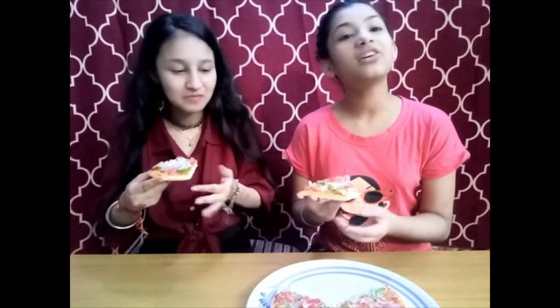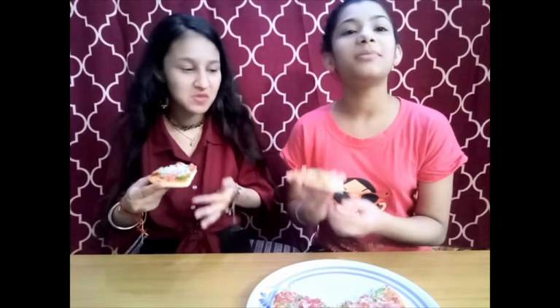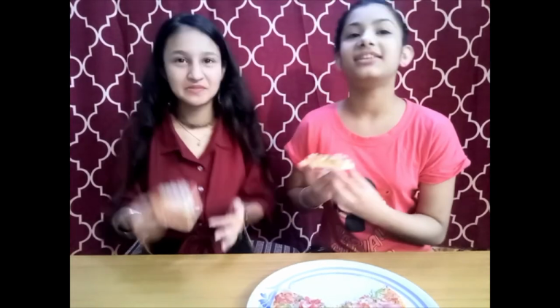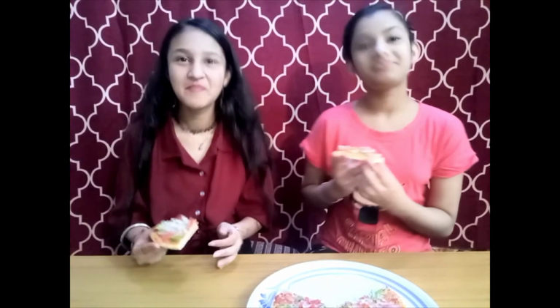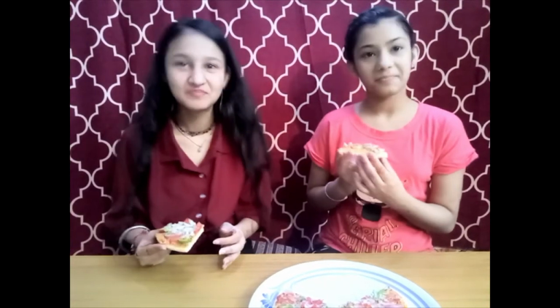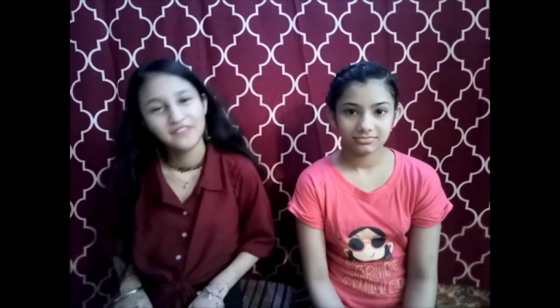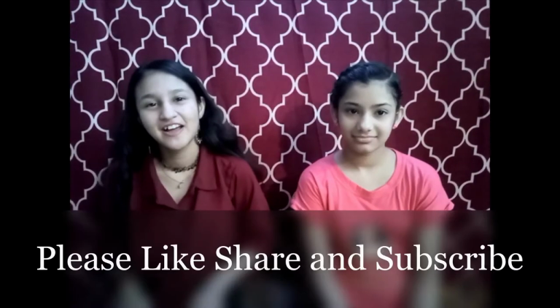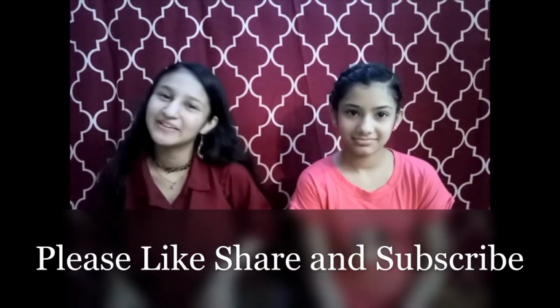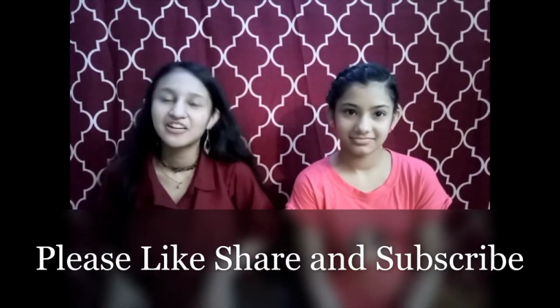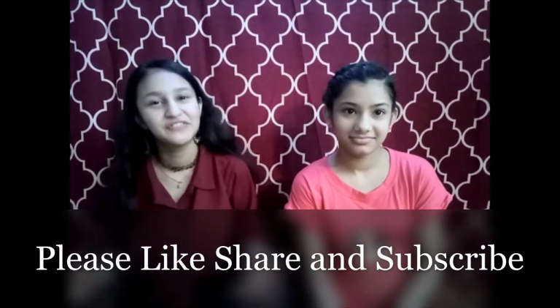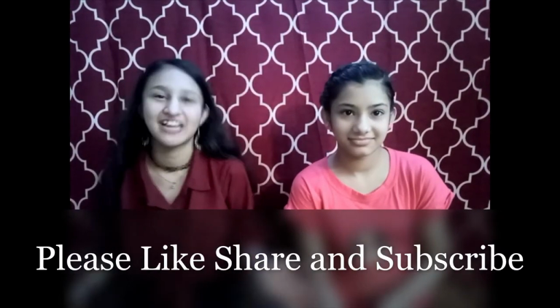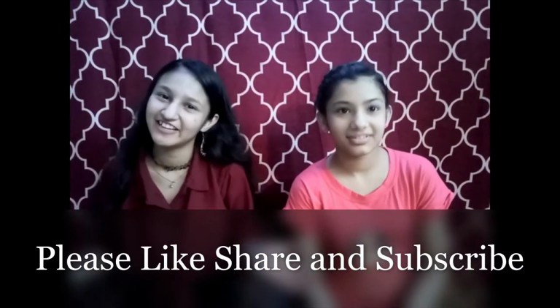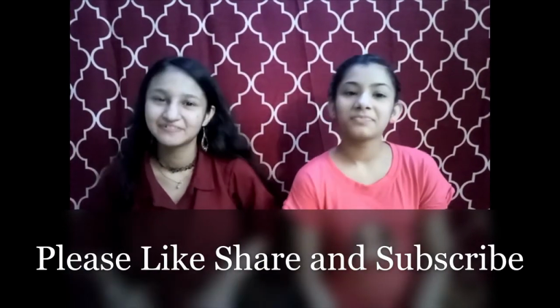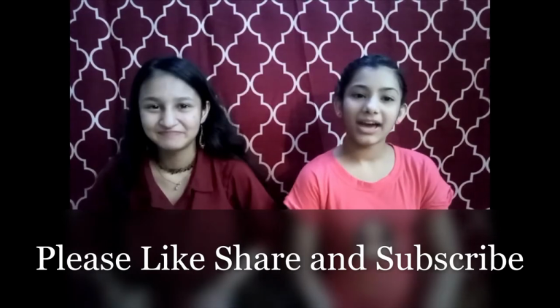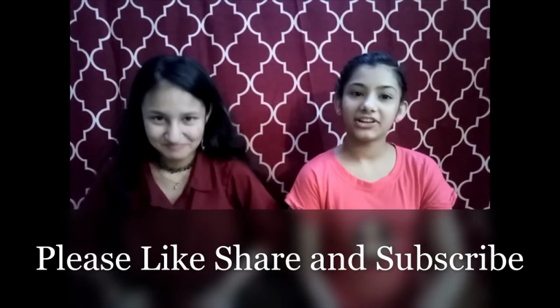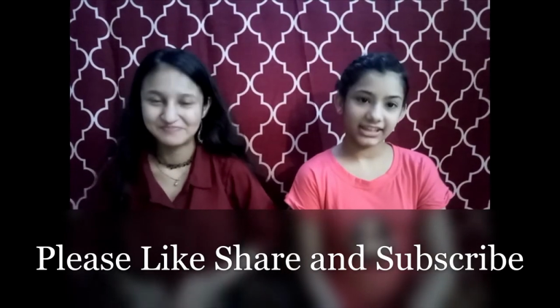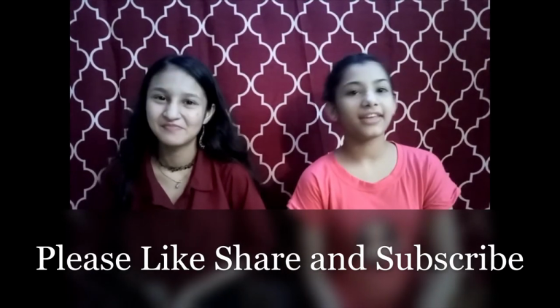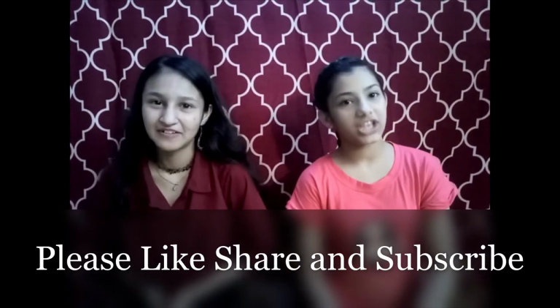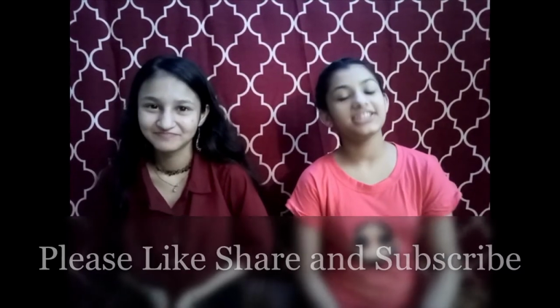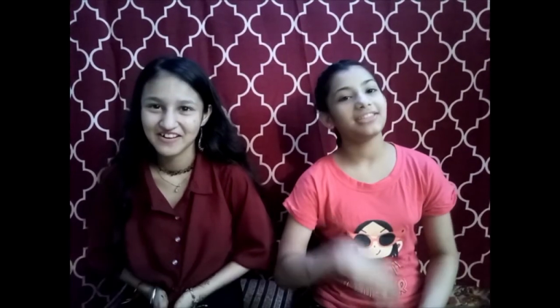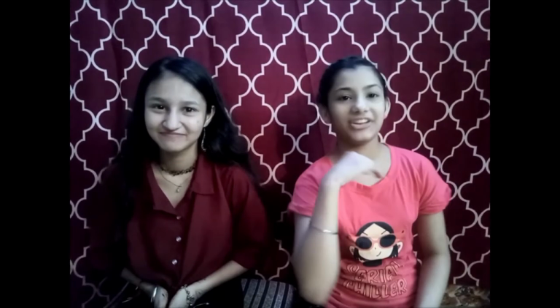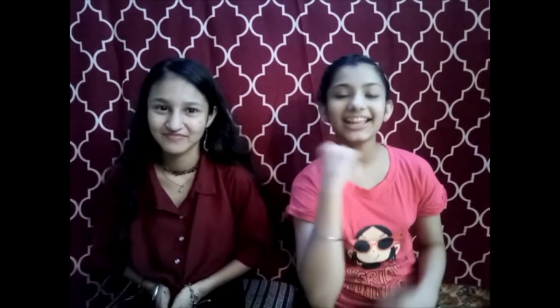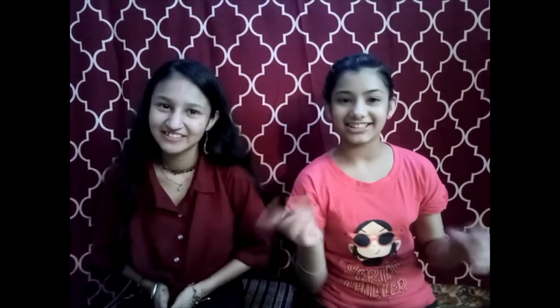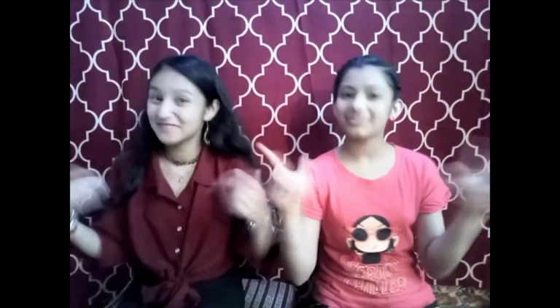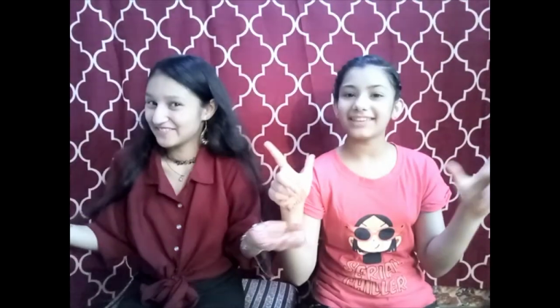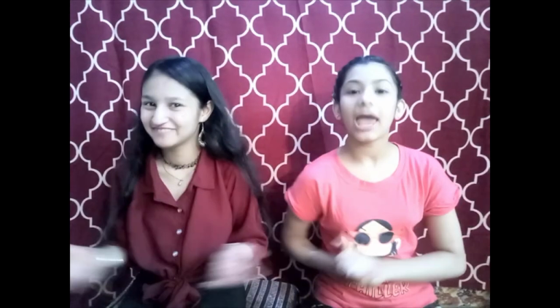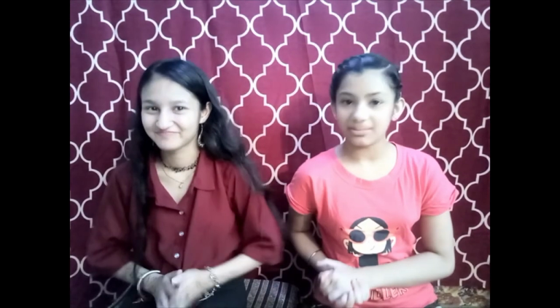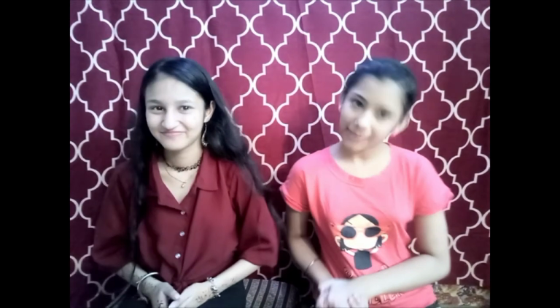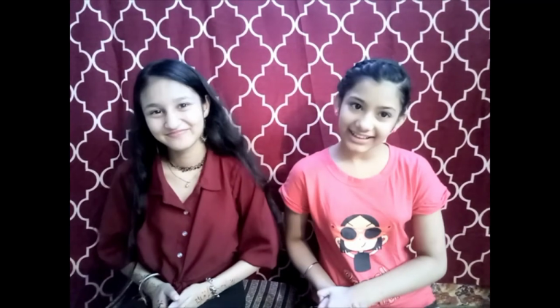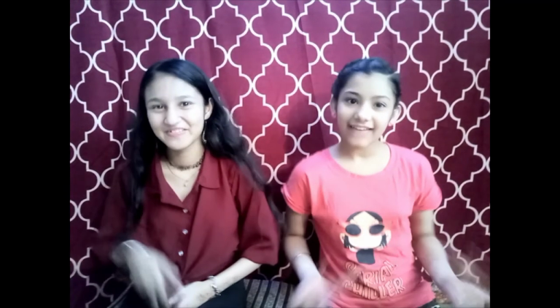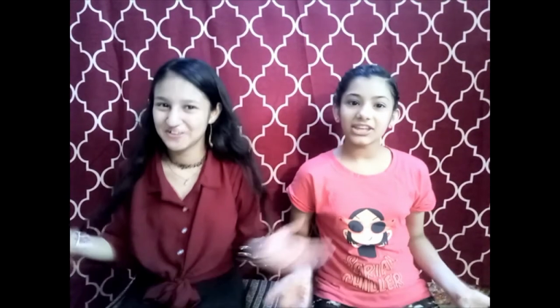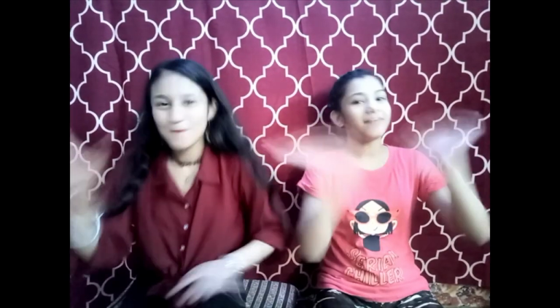You have to try it at home! So friends, we will bring more good videos. Please like our channel, share this video, subscribe, and press the bell icon. Thank you, bye!